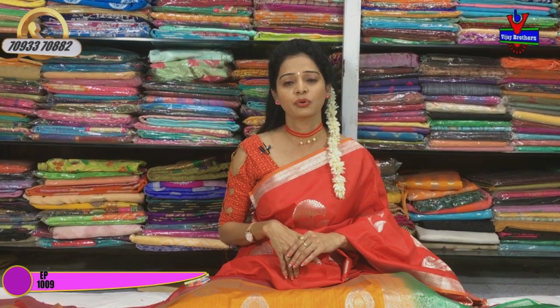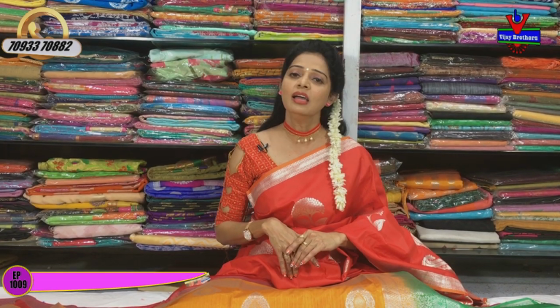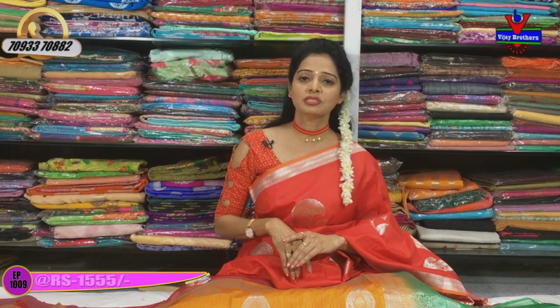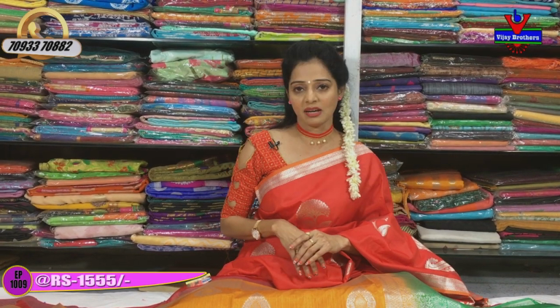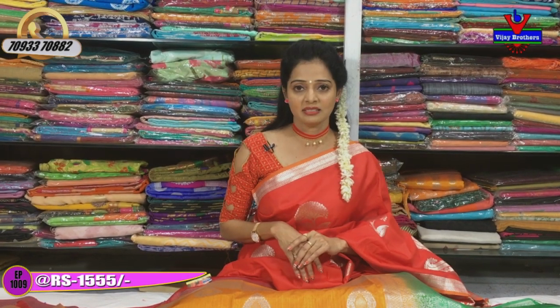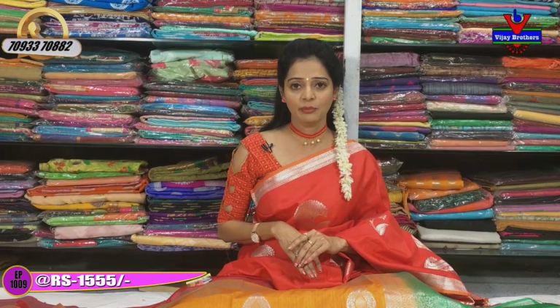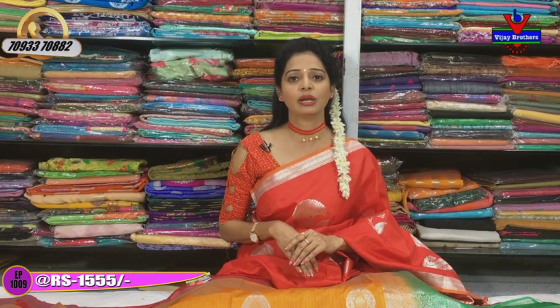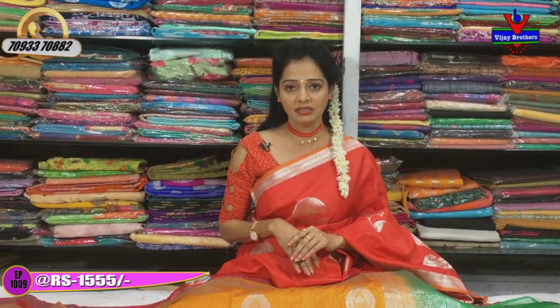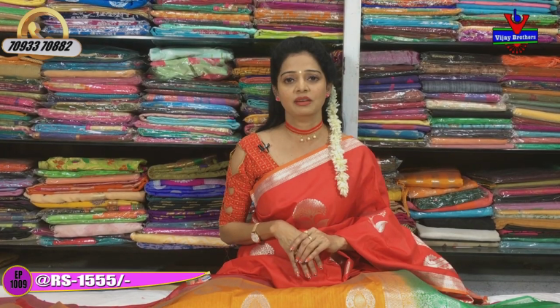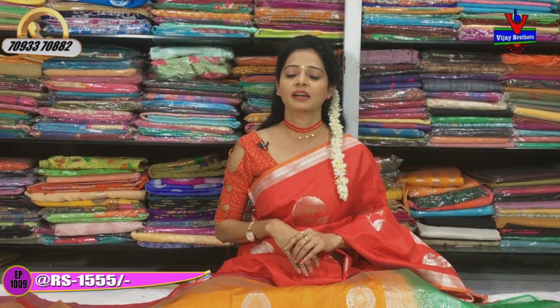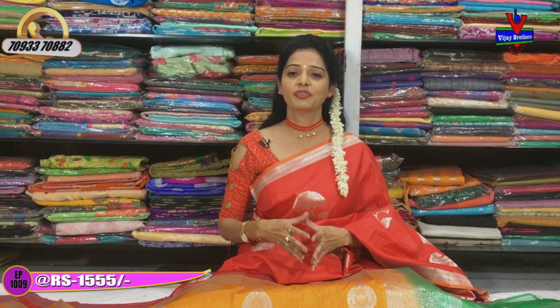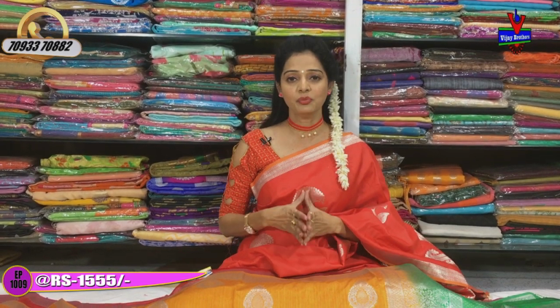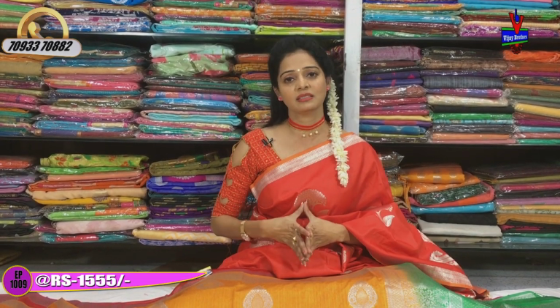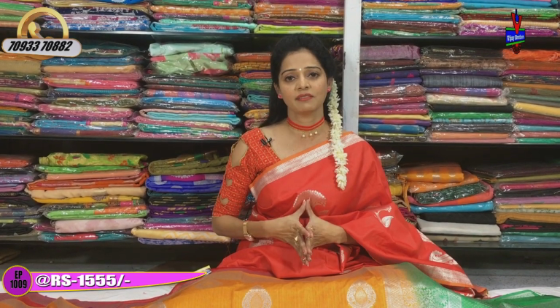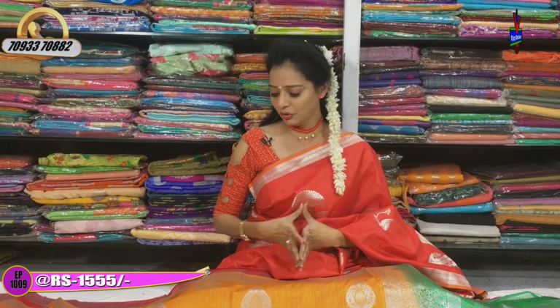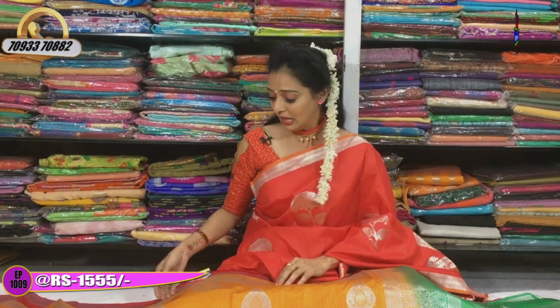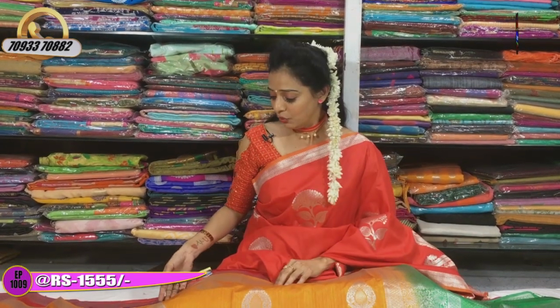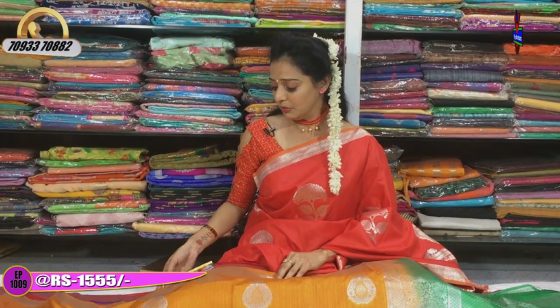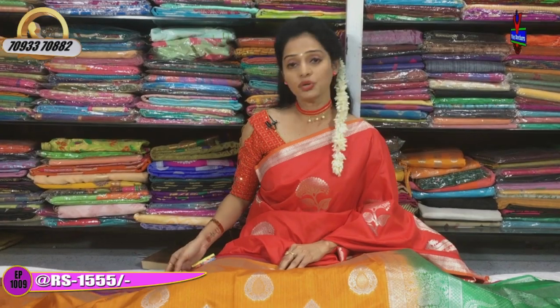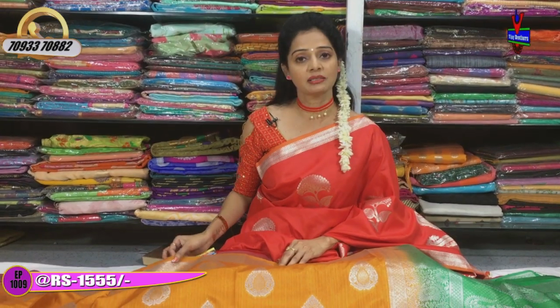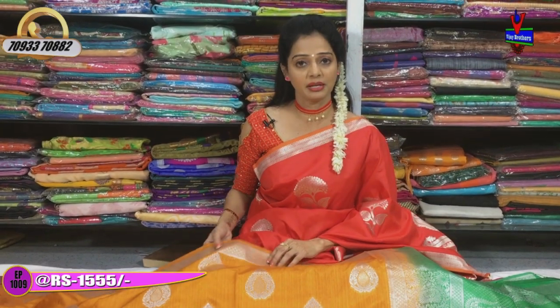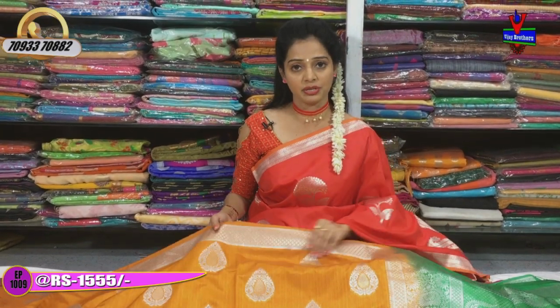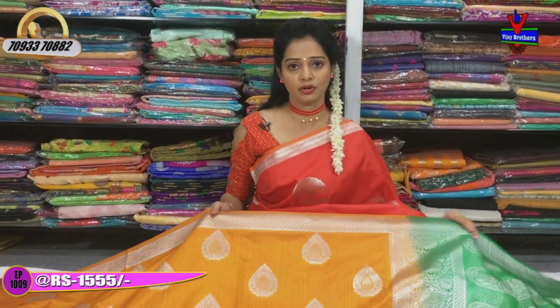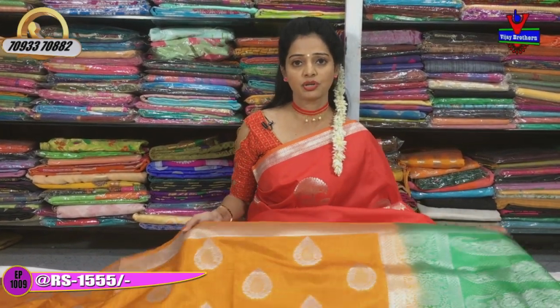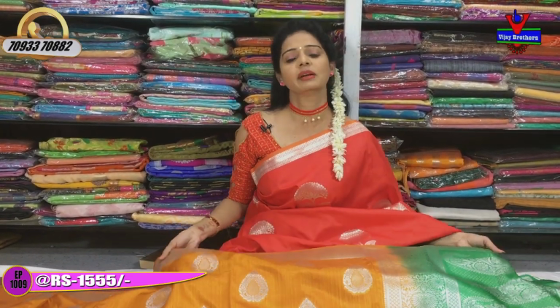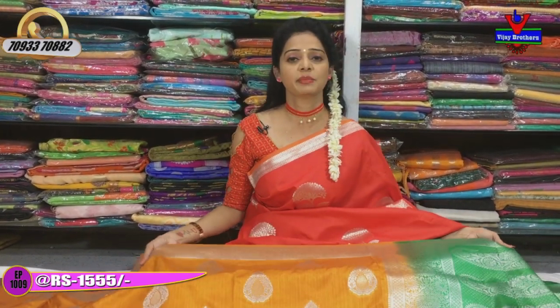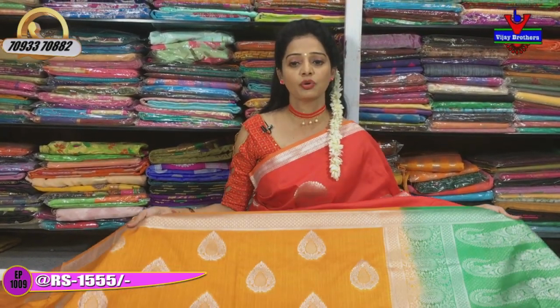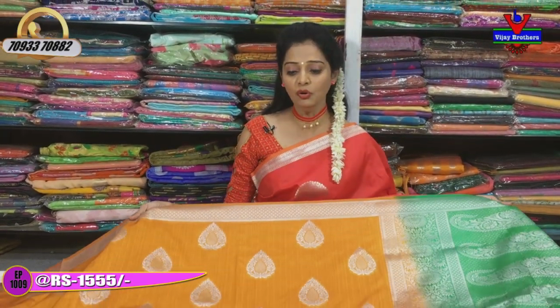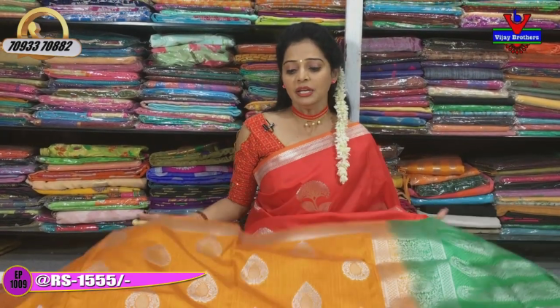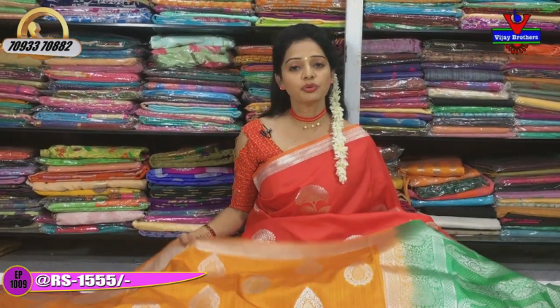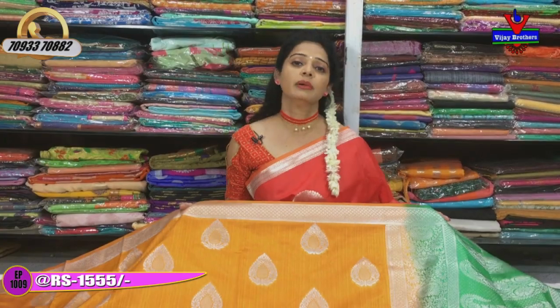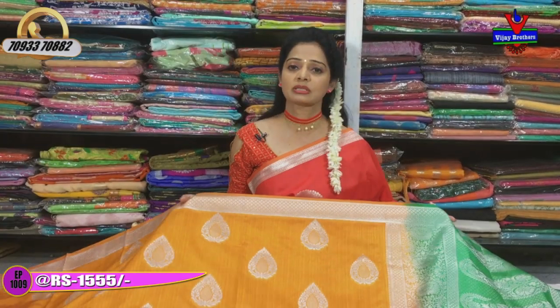The cost is a very reasonable amount — only Rs. 1,555.